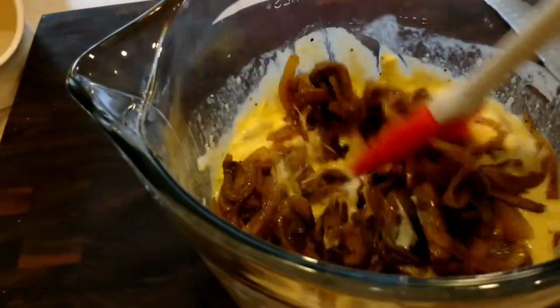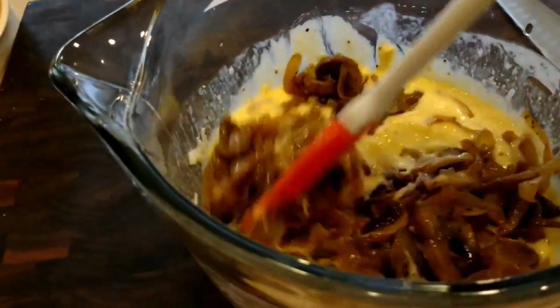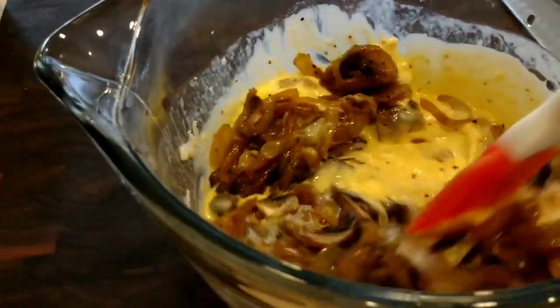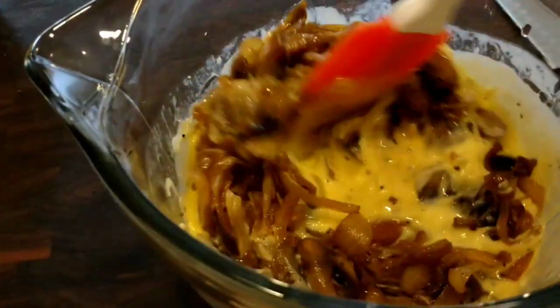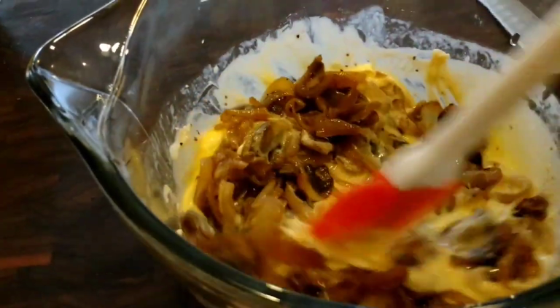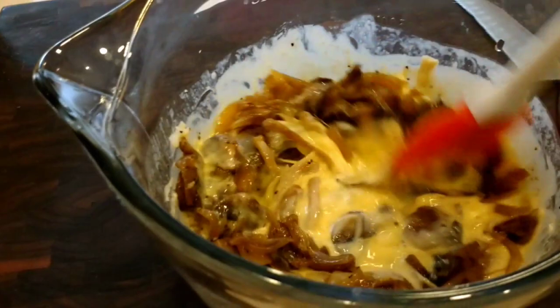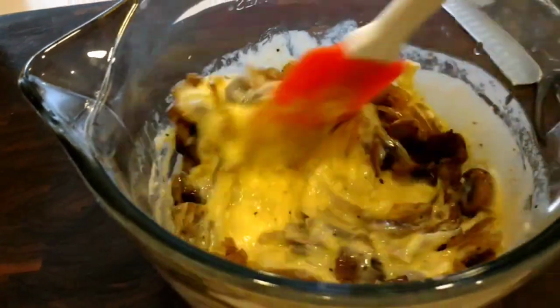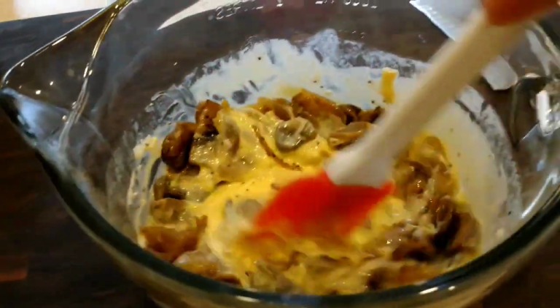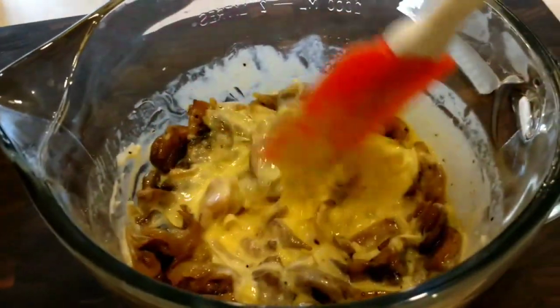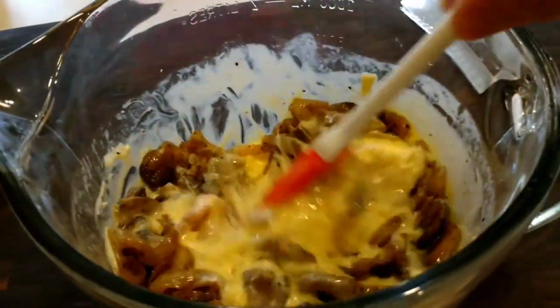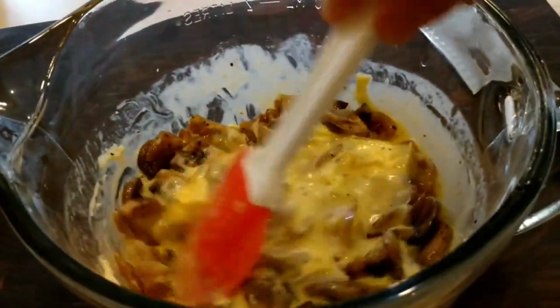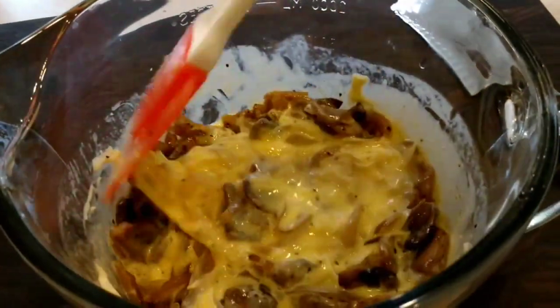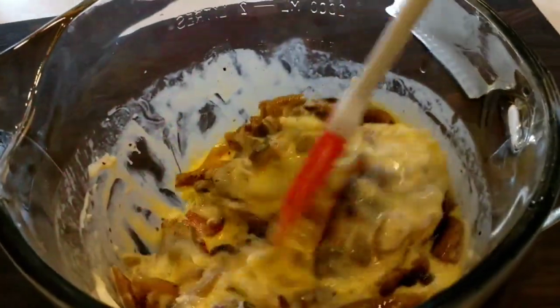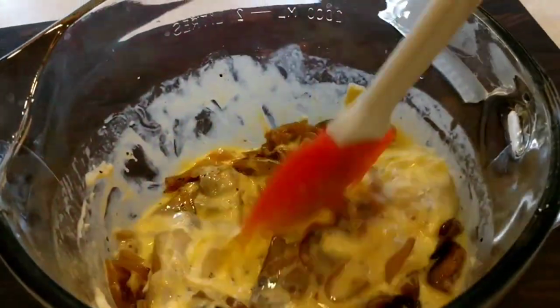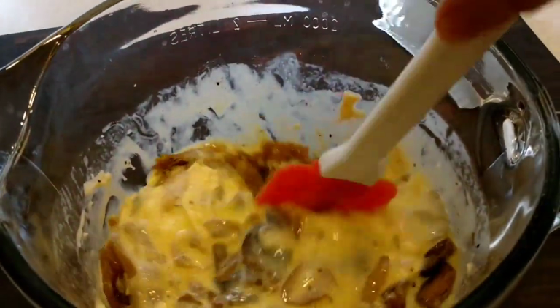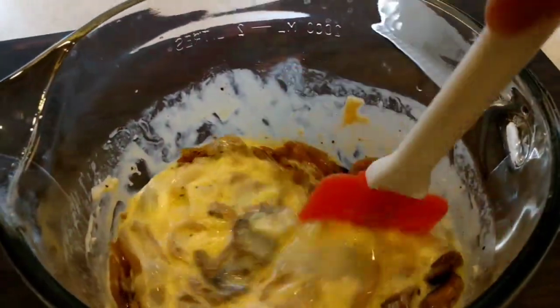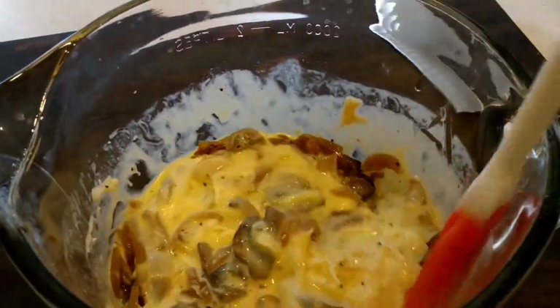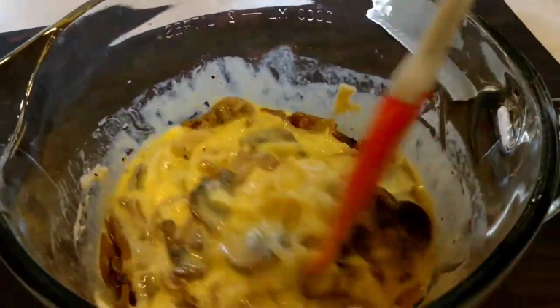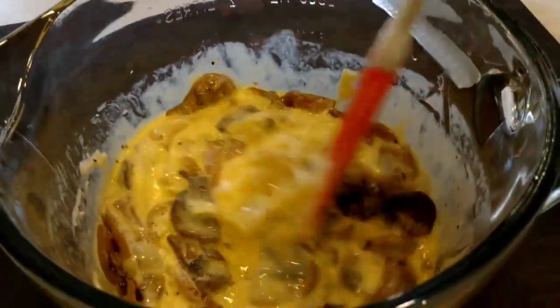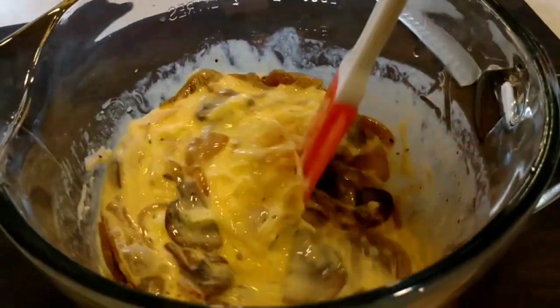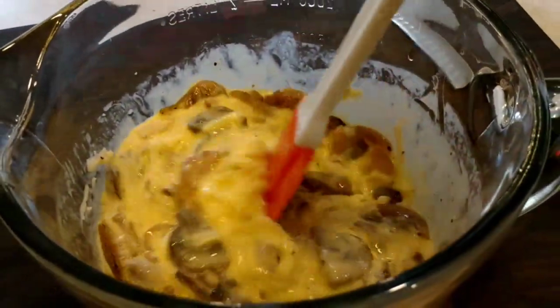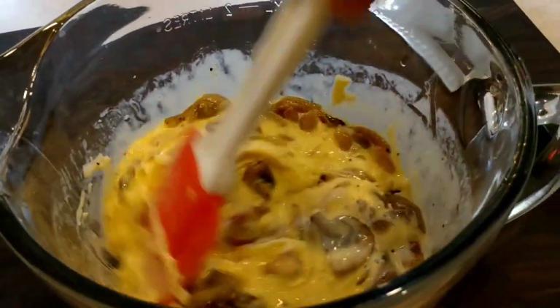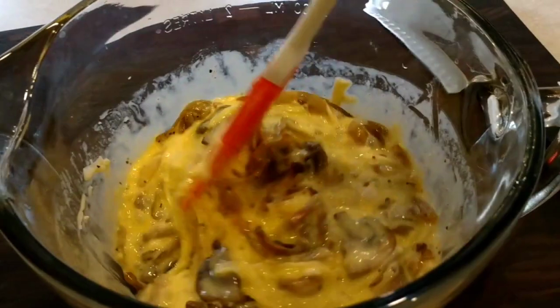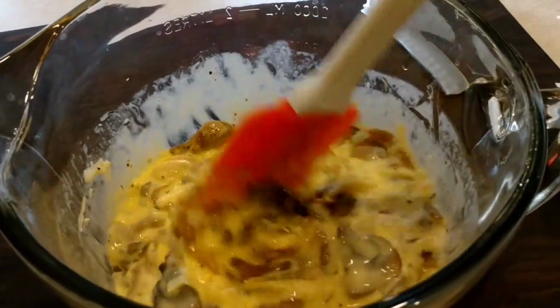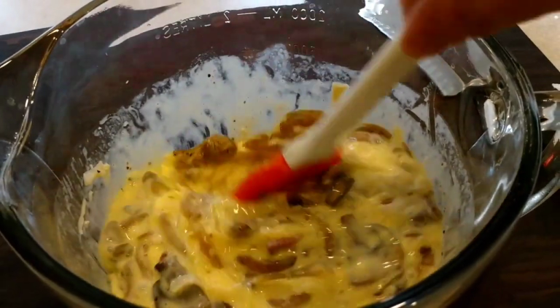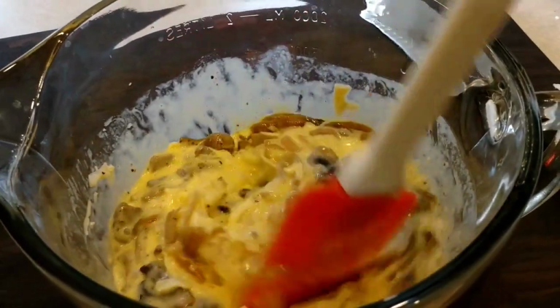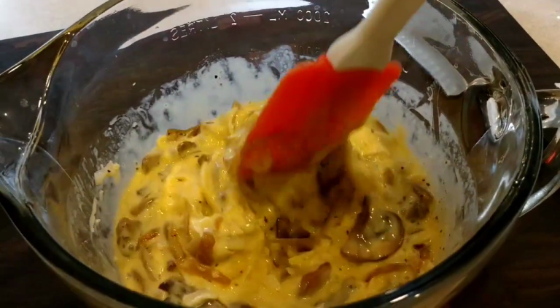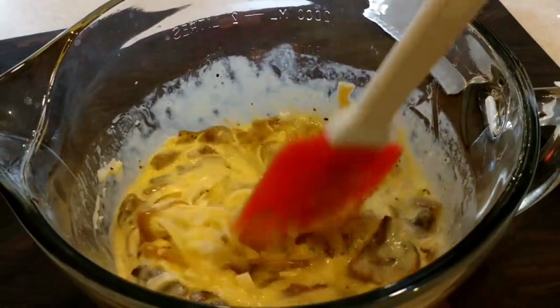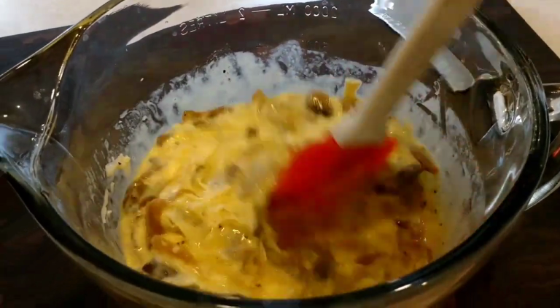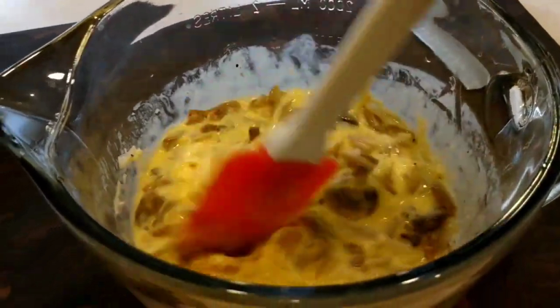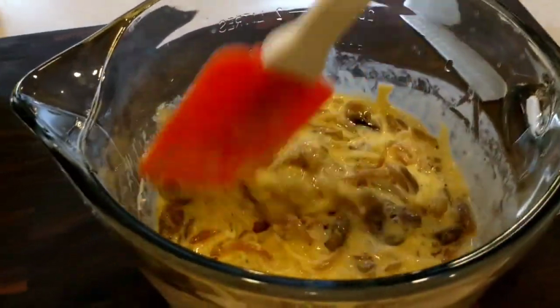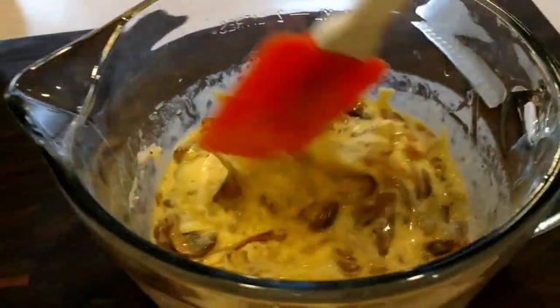So I'm just going to stir all this stuff in here and get it all submerged. It doesn't have to be perfect because you're going to have to pour it into another vessel anyway.